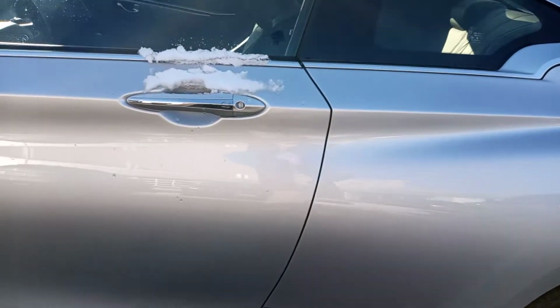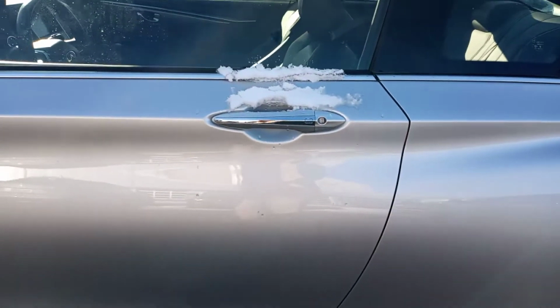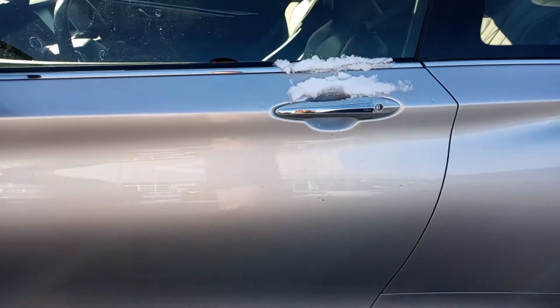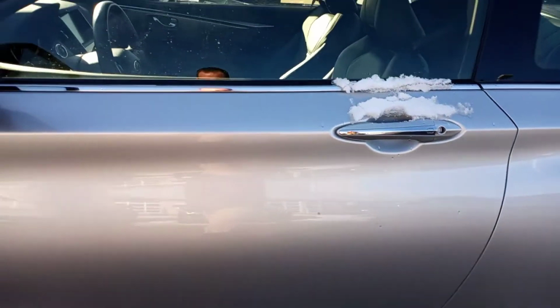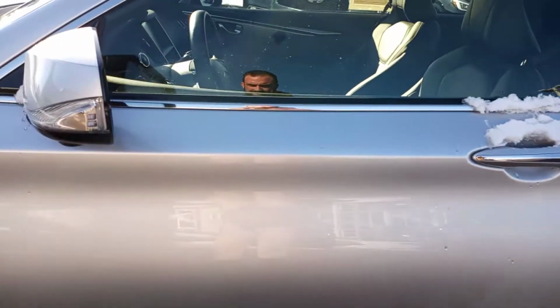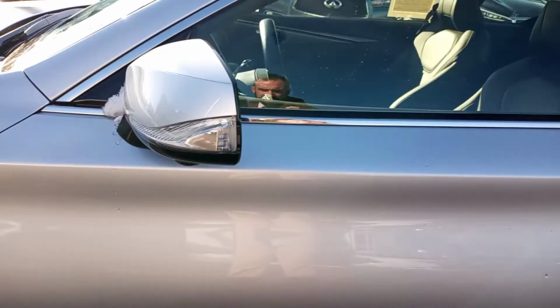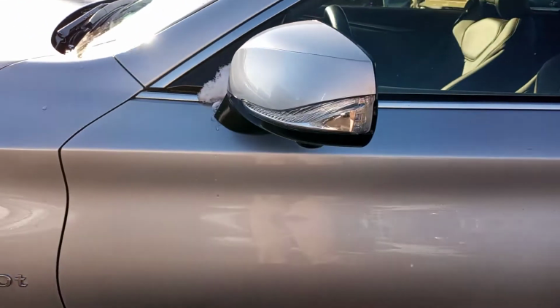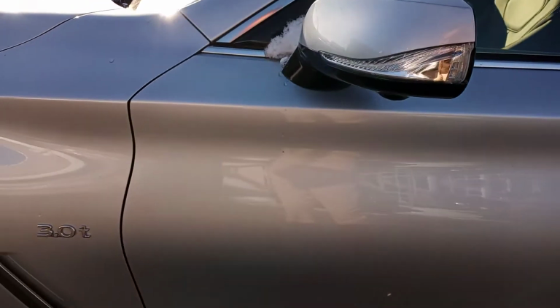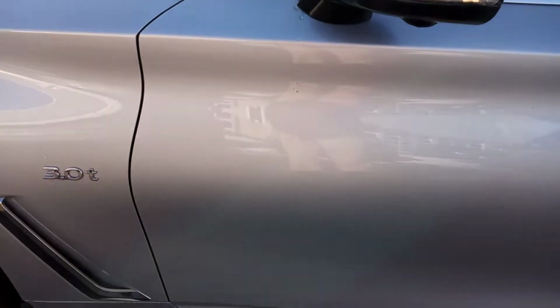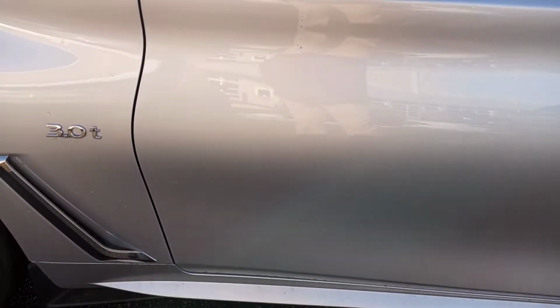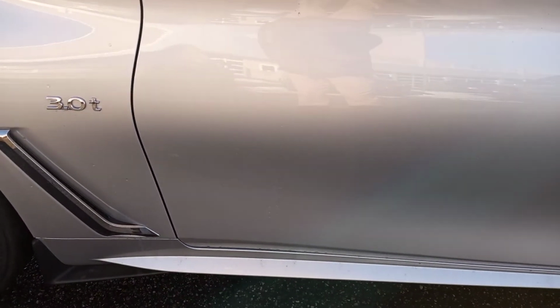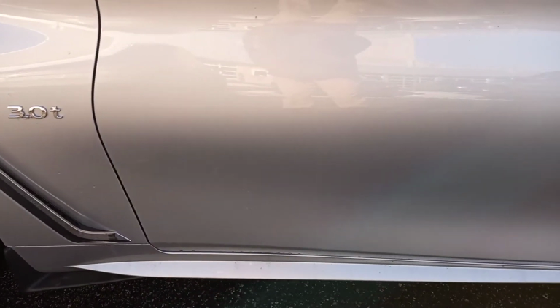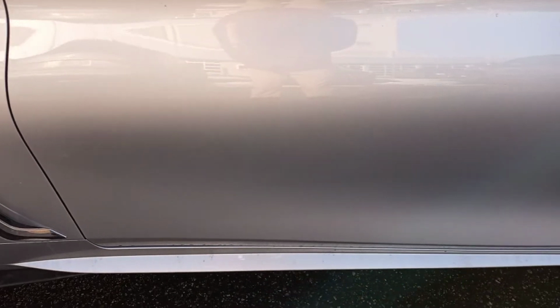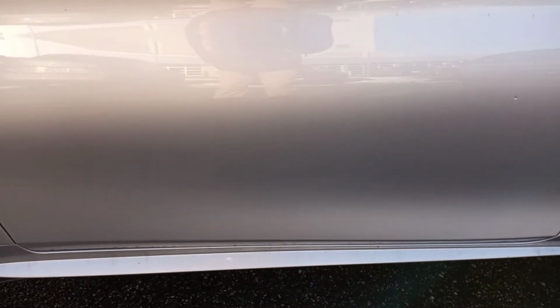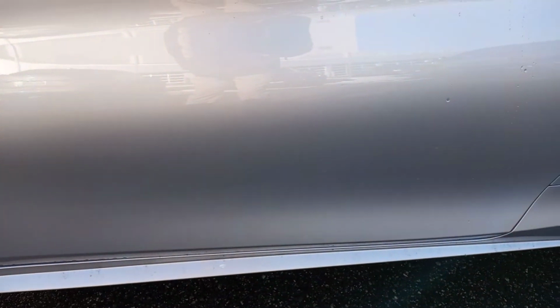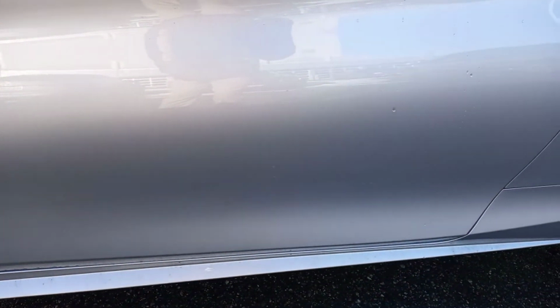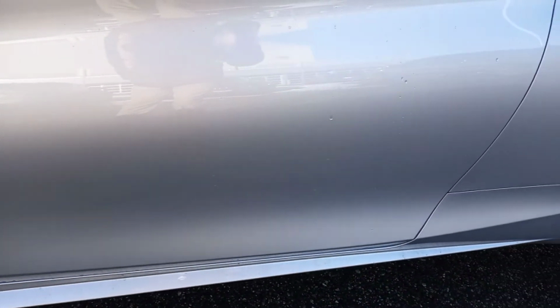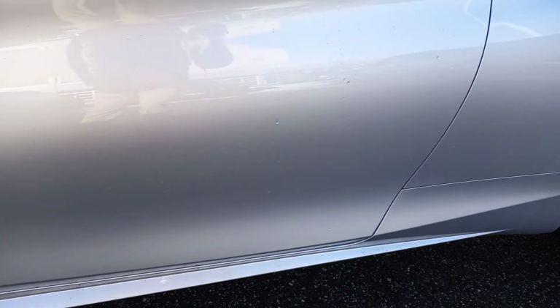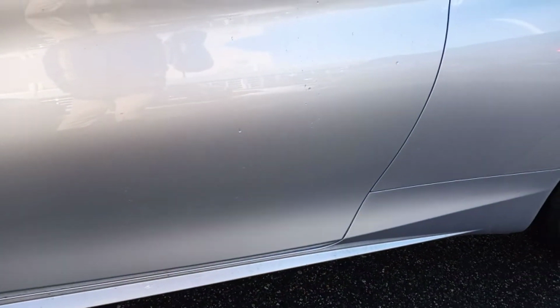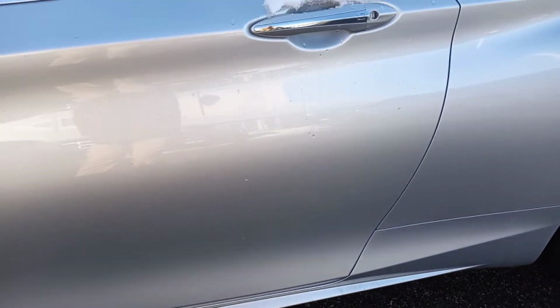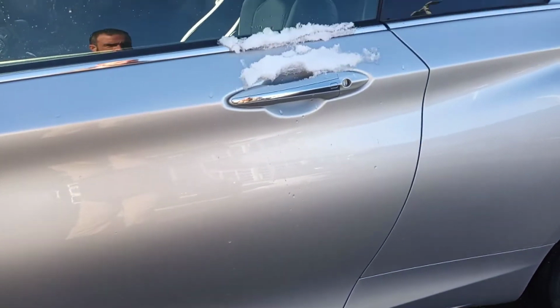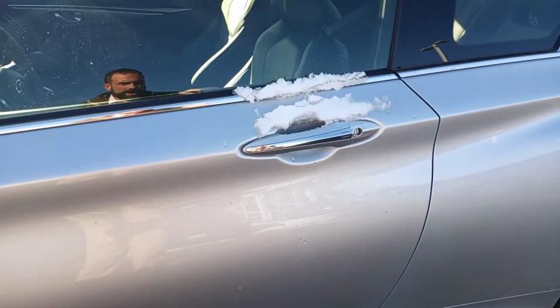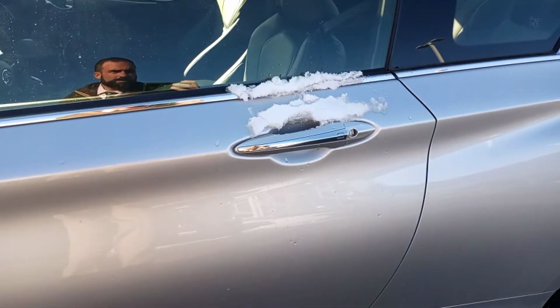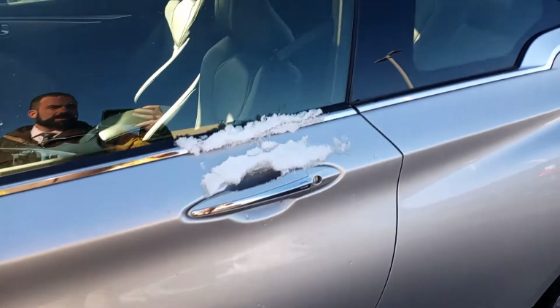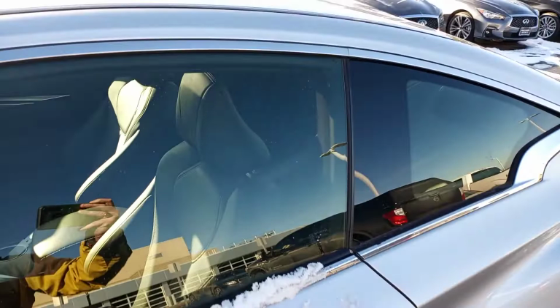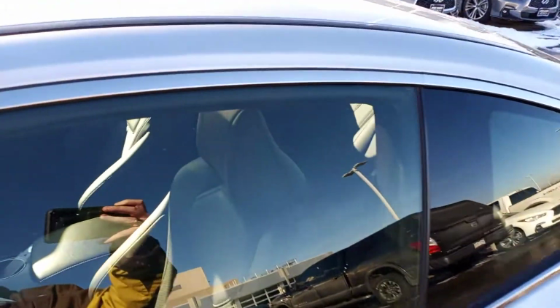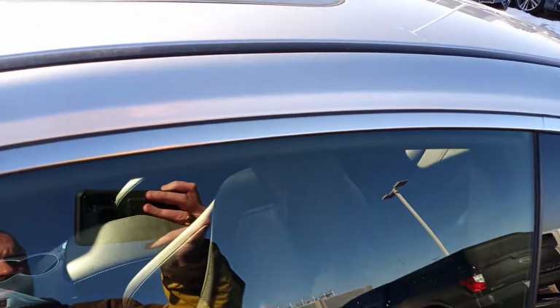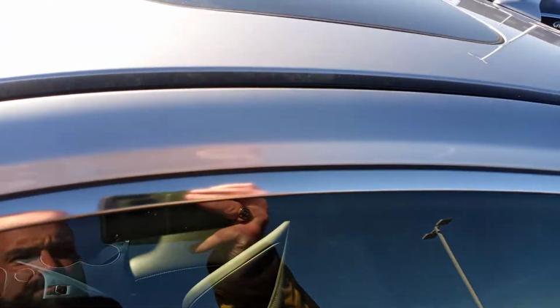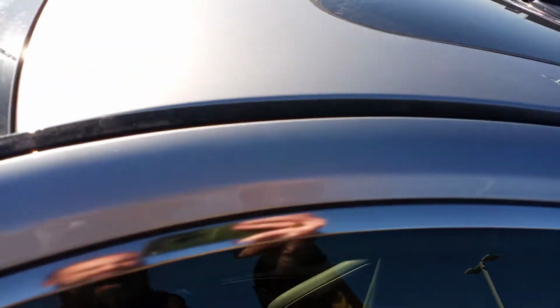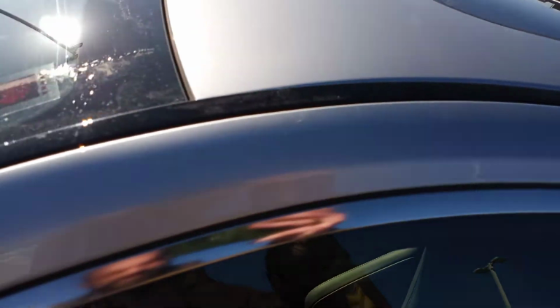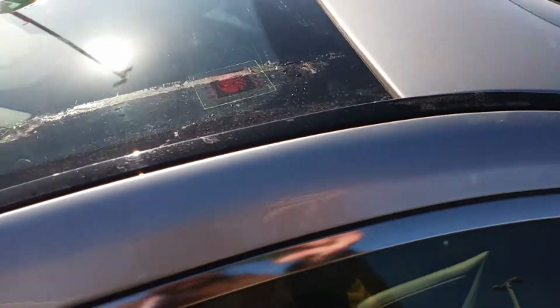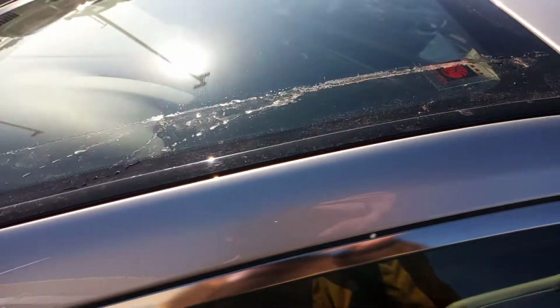Driver's side door, clean. Don't see any real issues there. Going into the A-pillar, no issues.